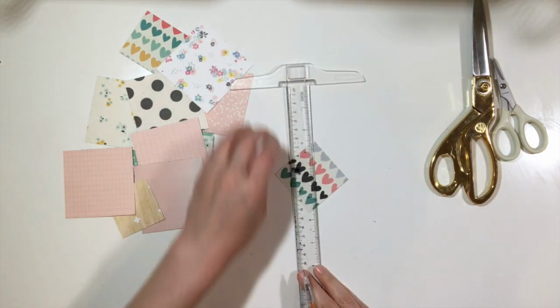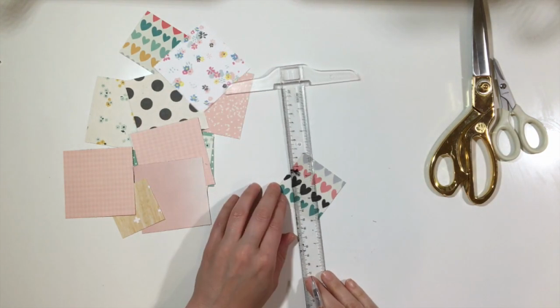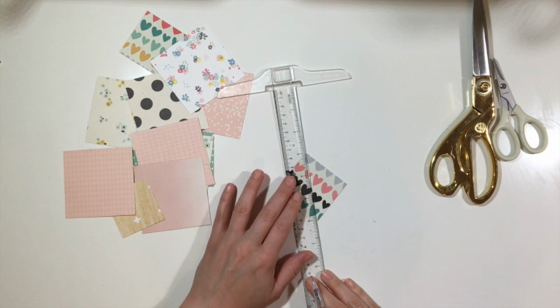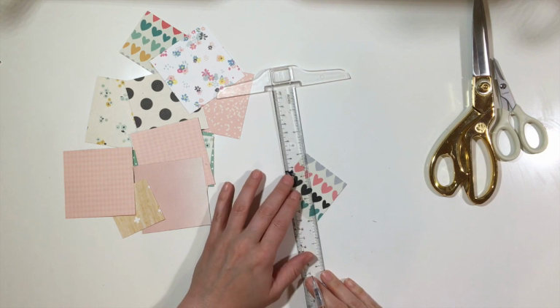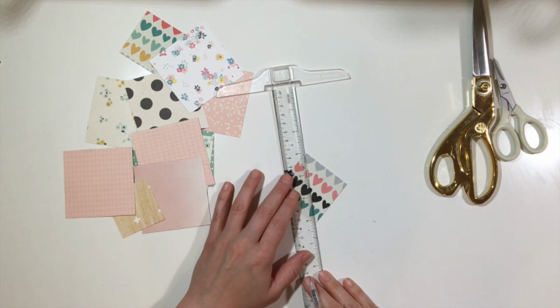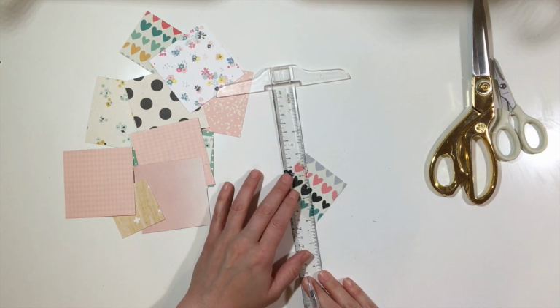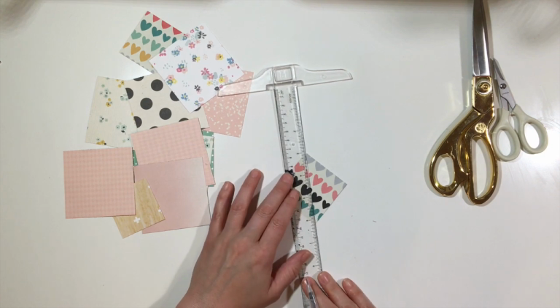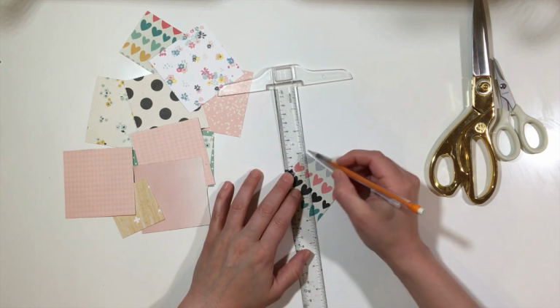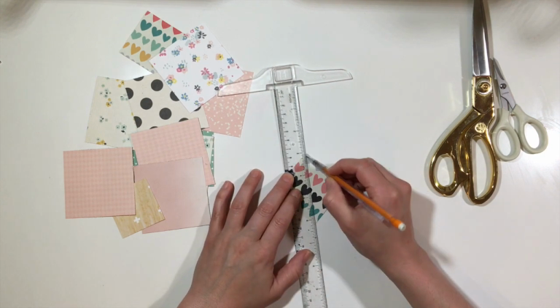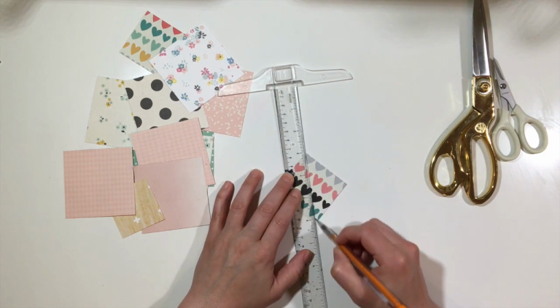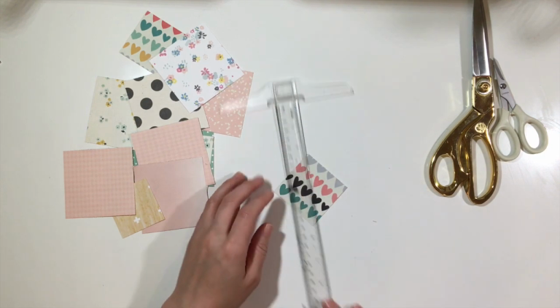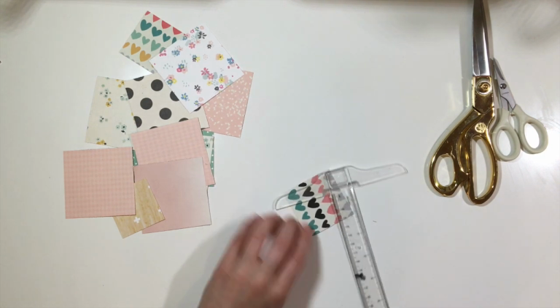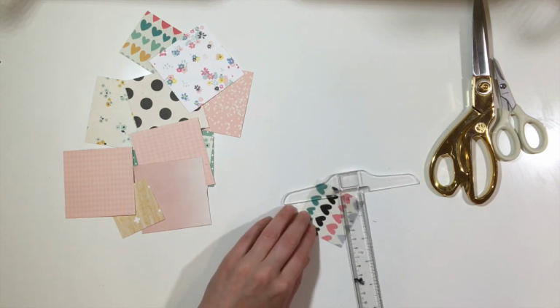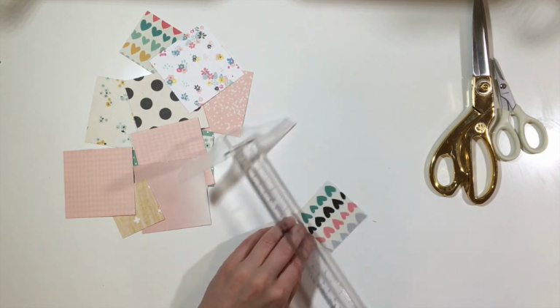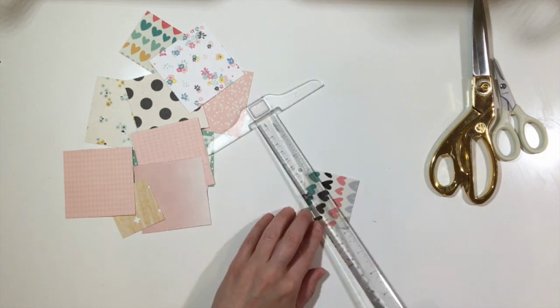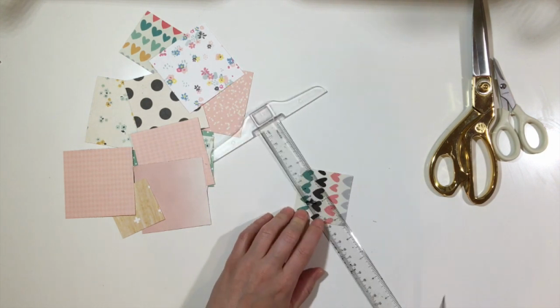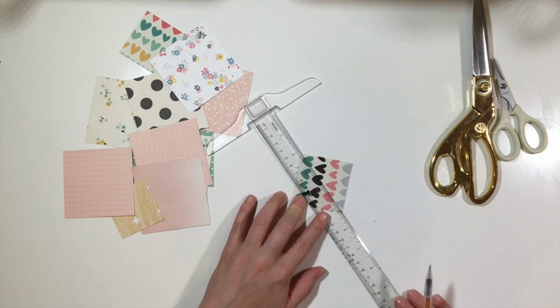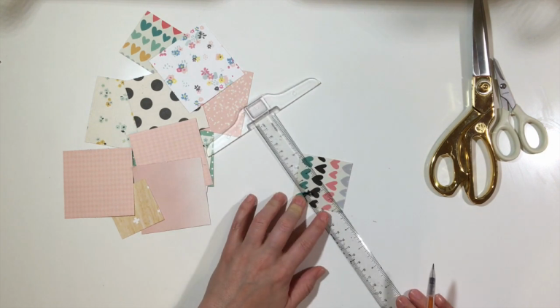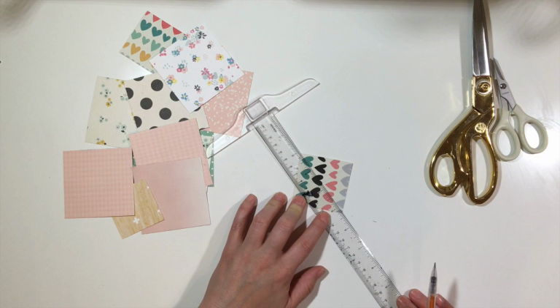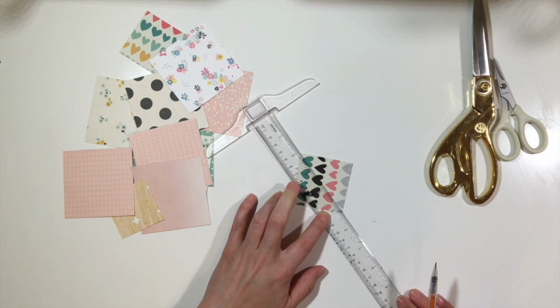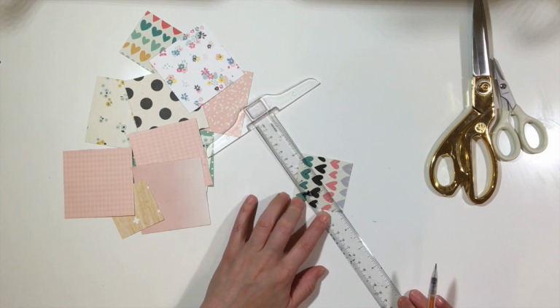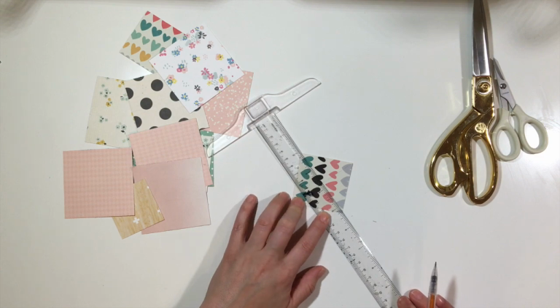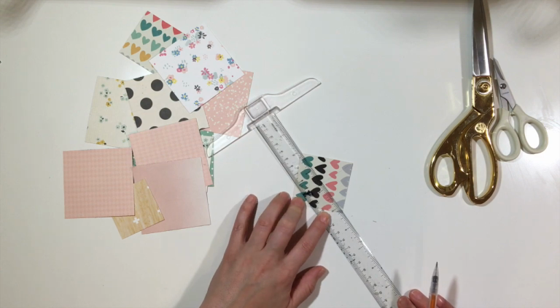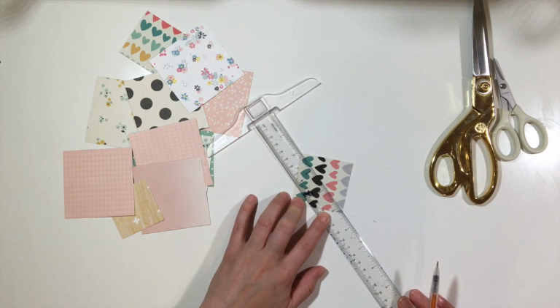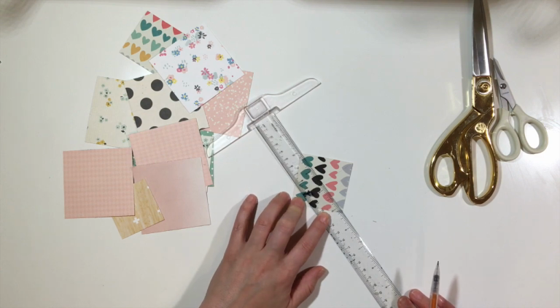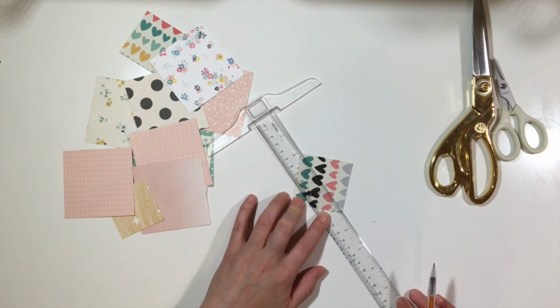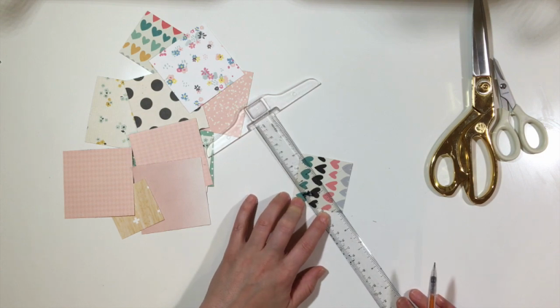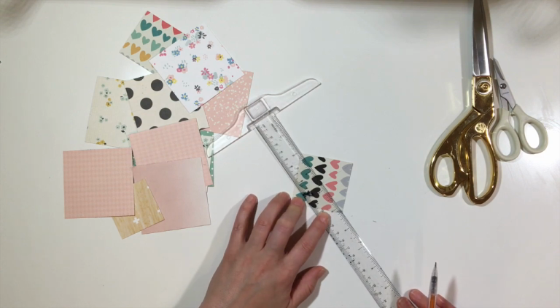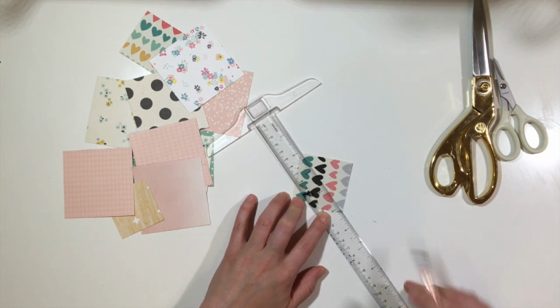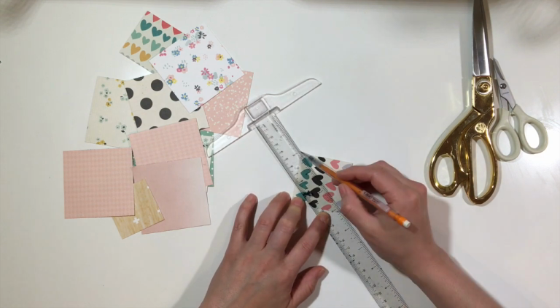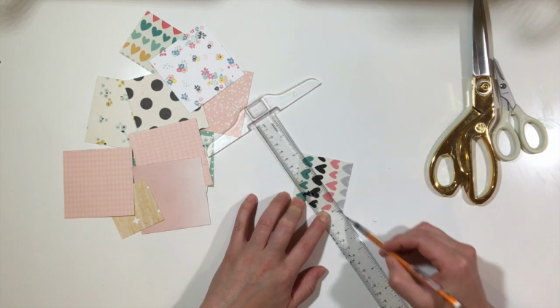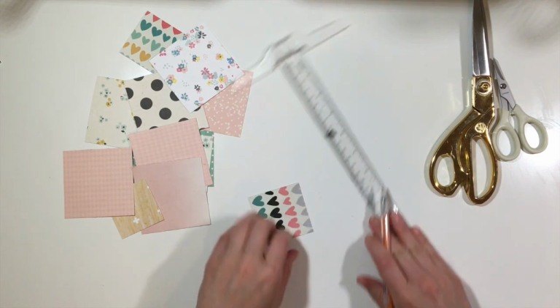You can make them huge if you're doing them for party decor, but I mostly just use these for scrapbooking or for cards, so I think the smaller ones do work better.